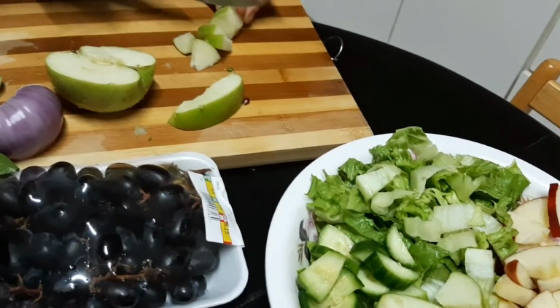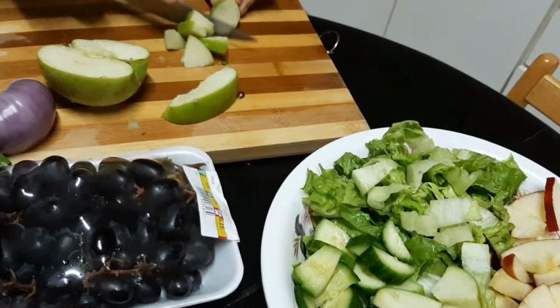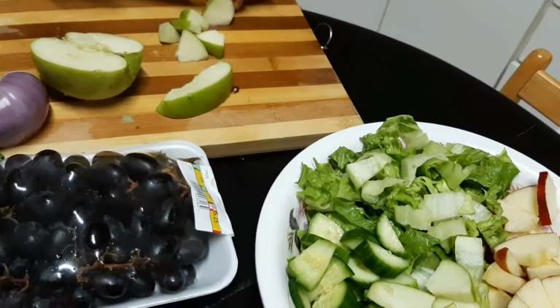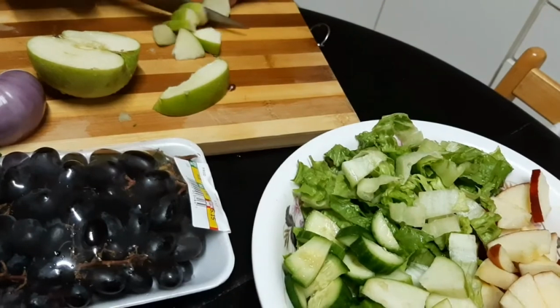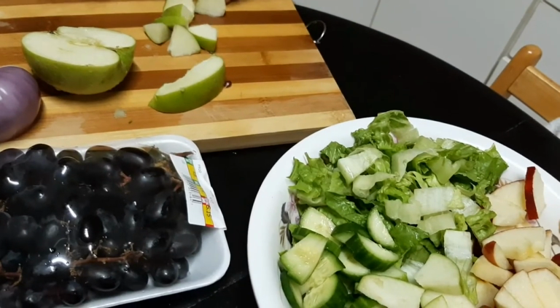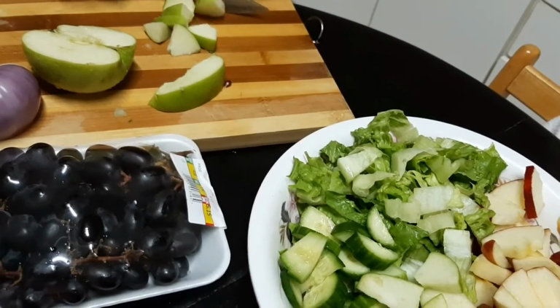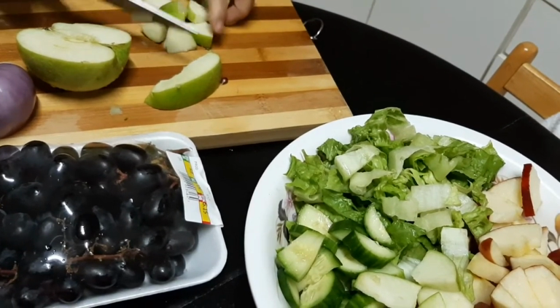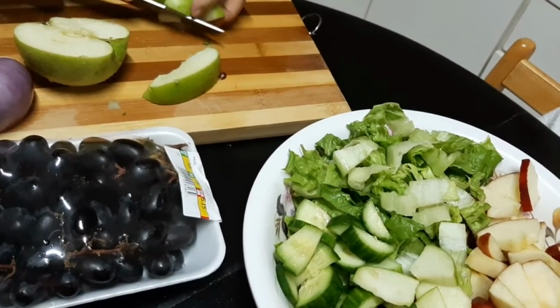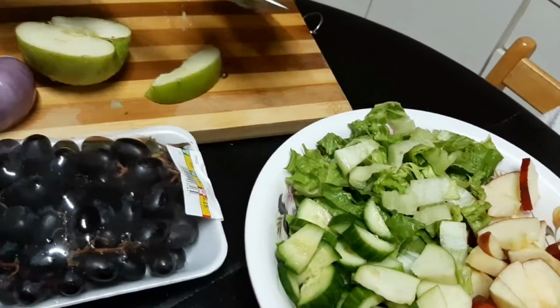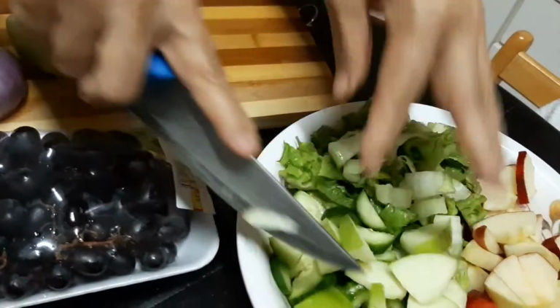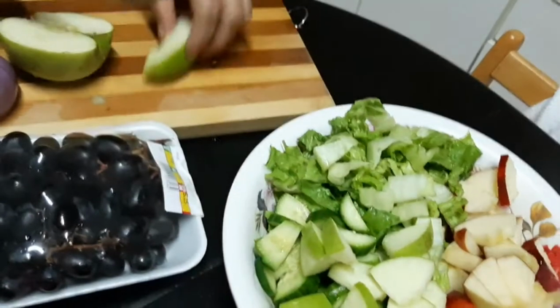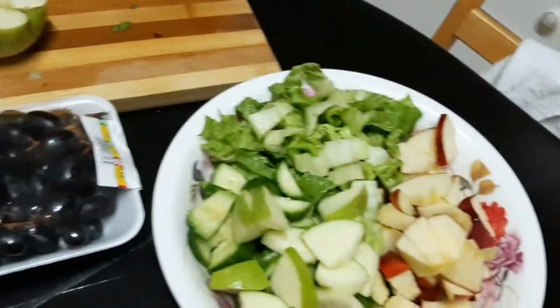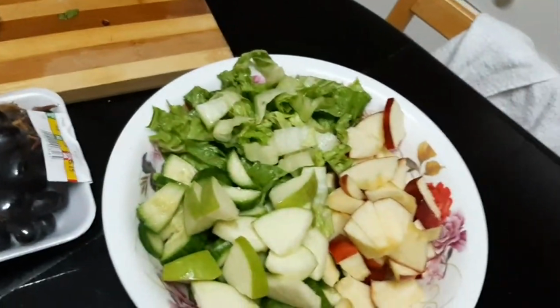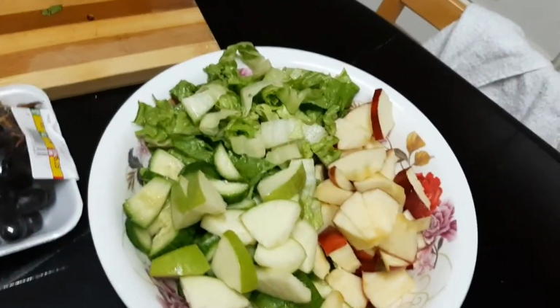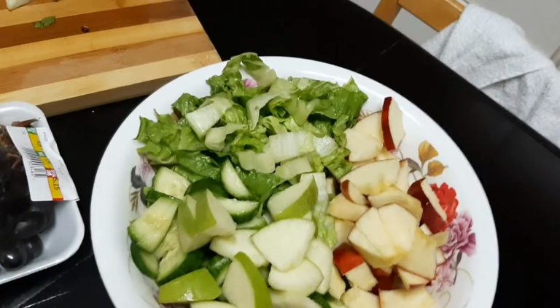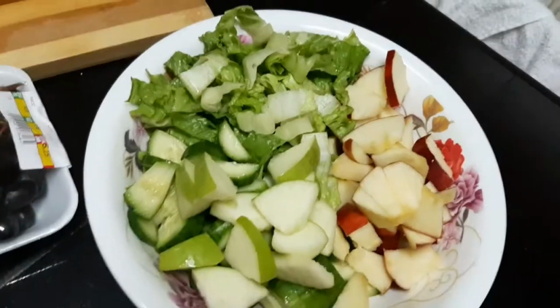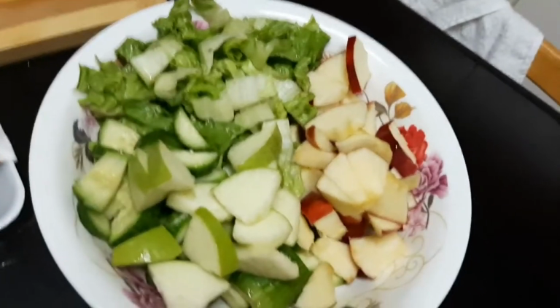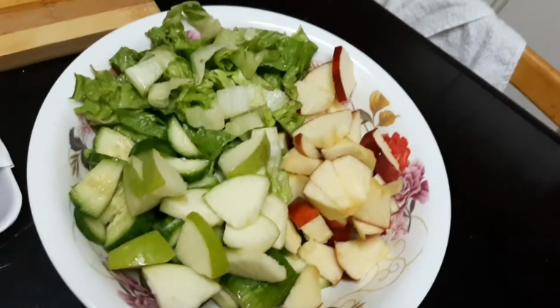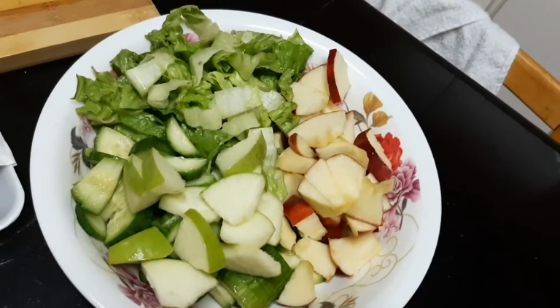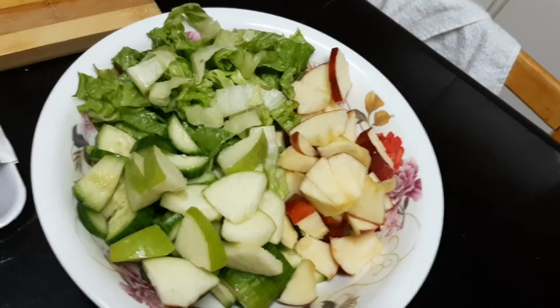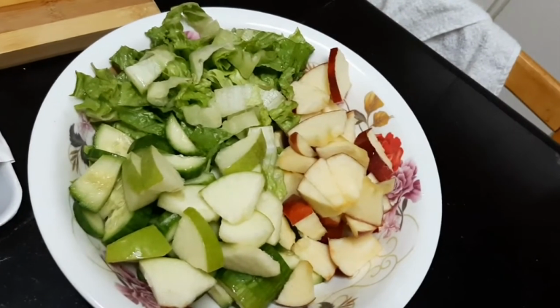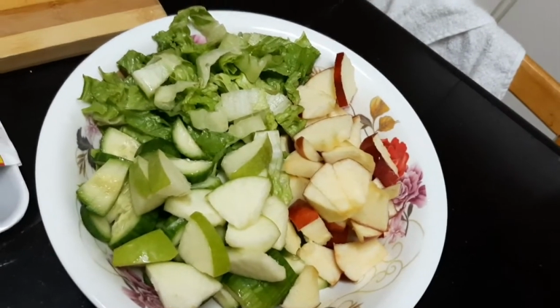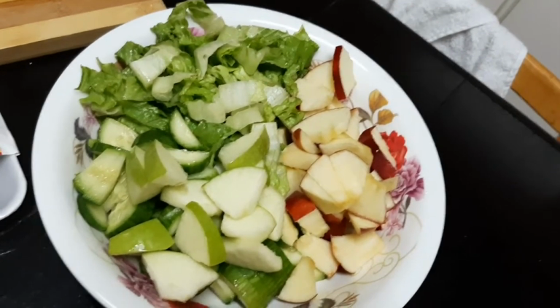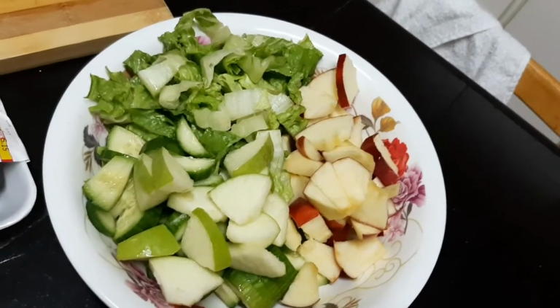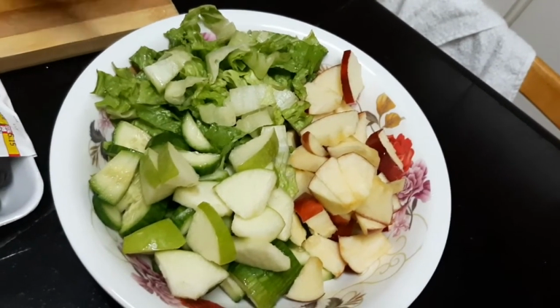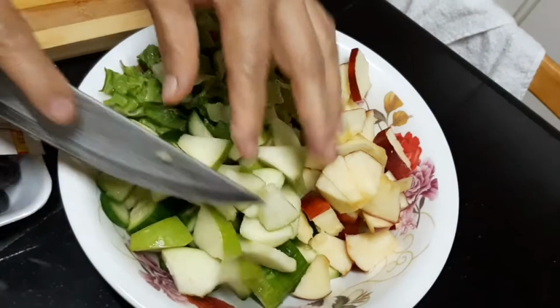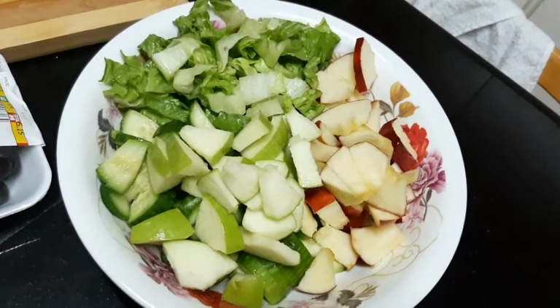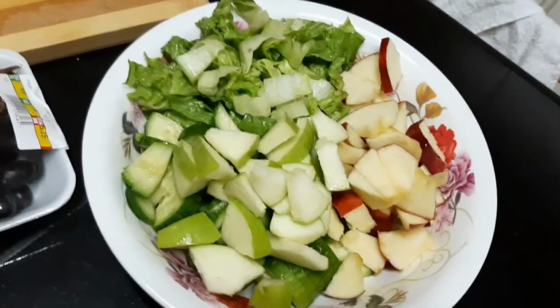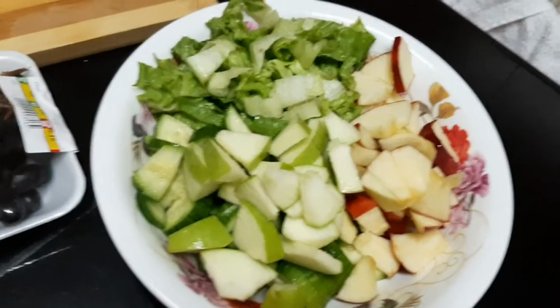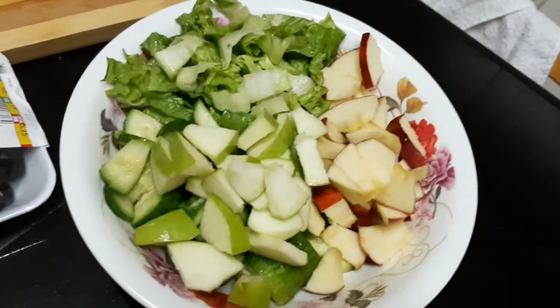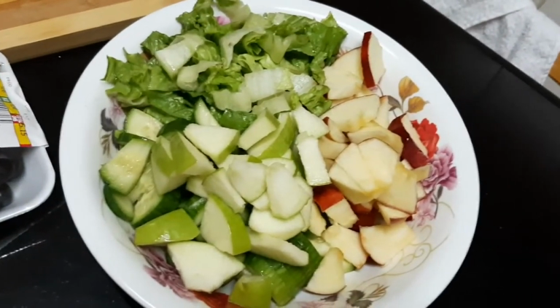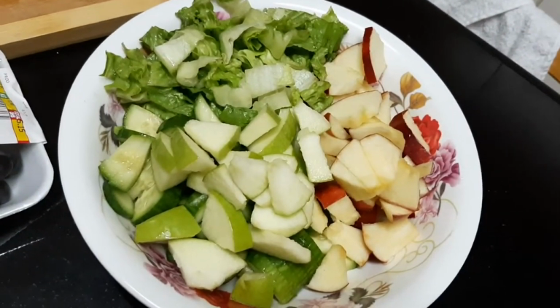The red apple is from Tuesday — I think this one is better, it's more juicy. Actually guys, if you work out and then you're eating too much, it's really going to be useless.